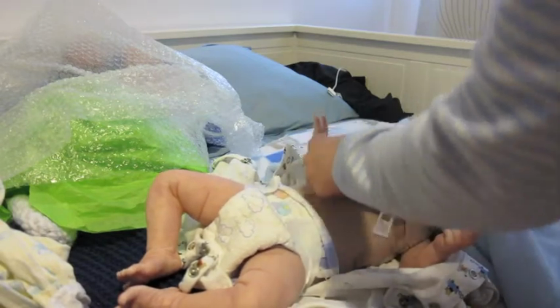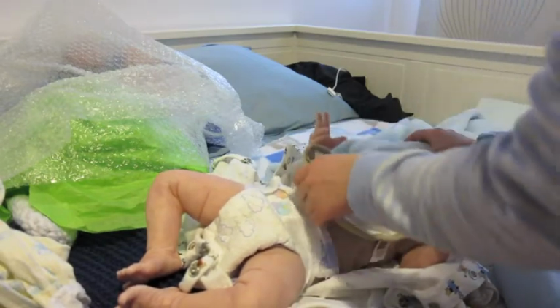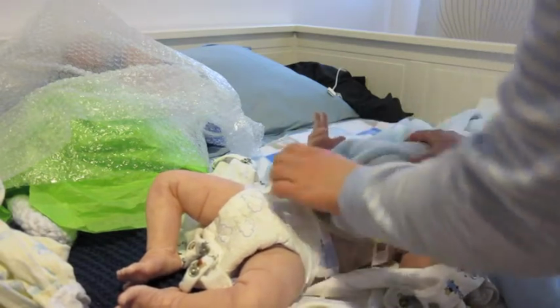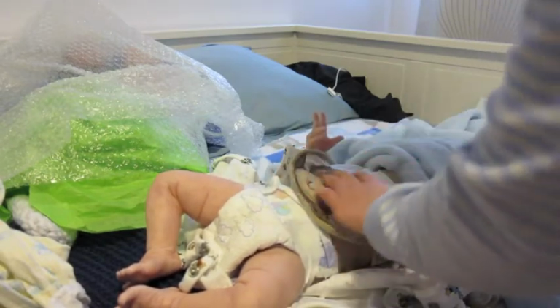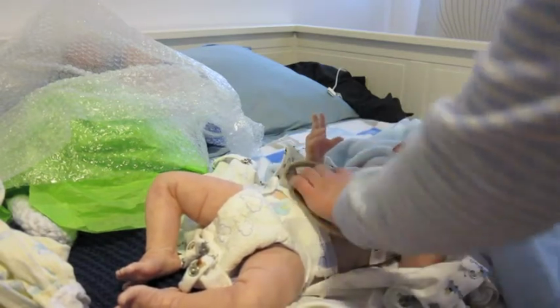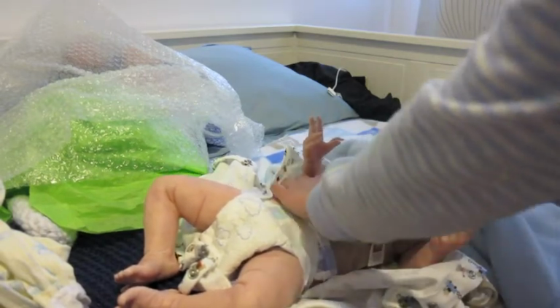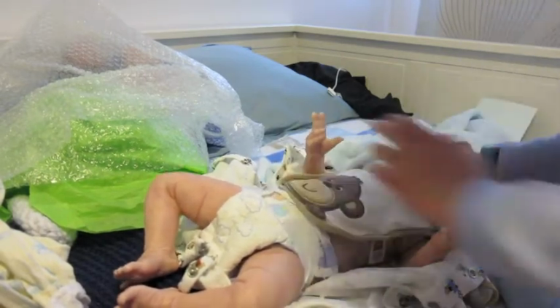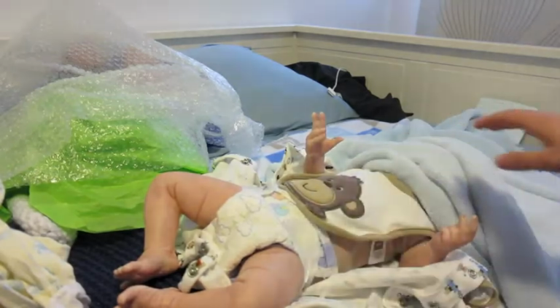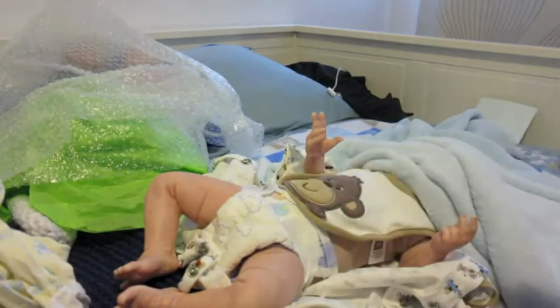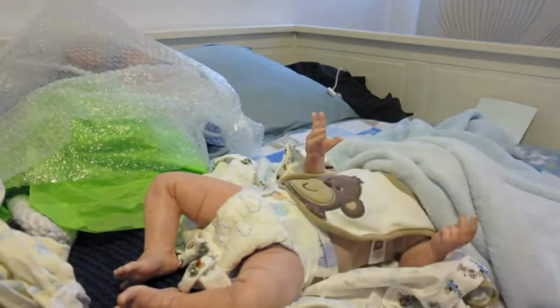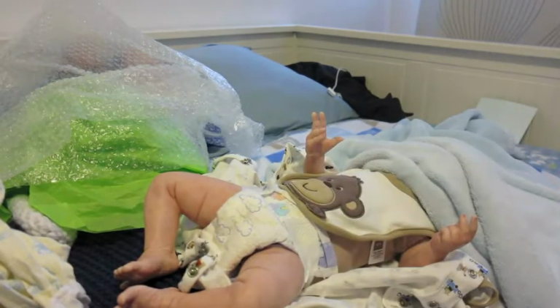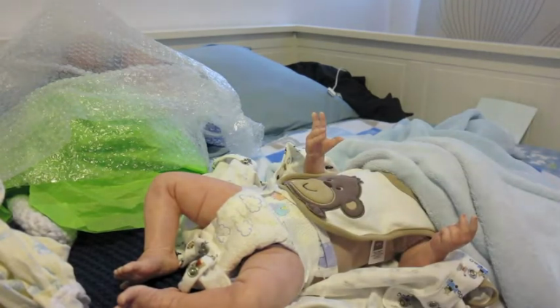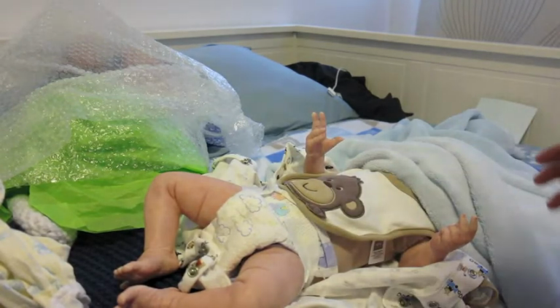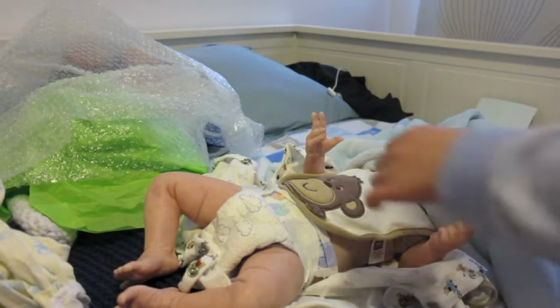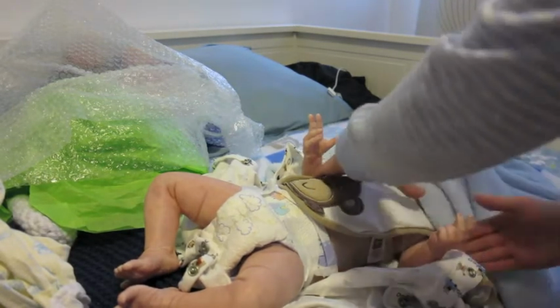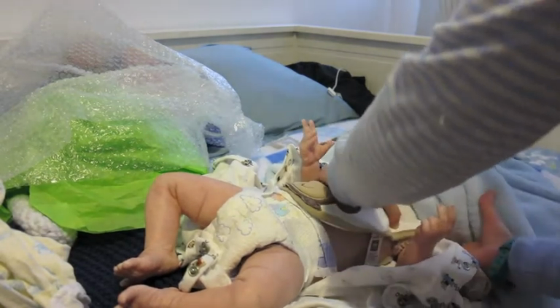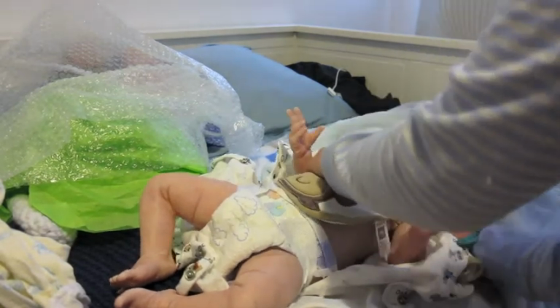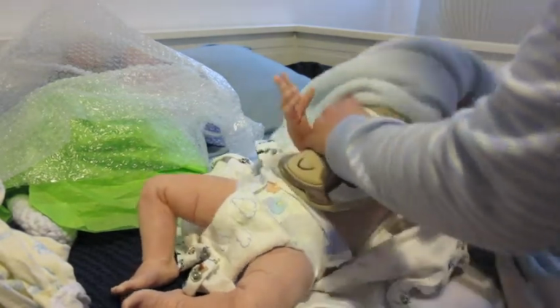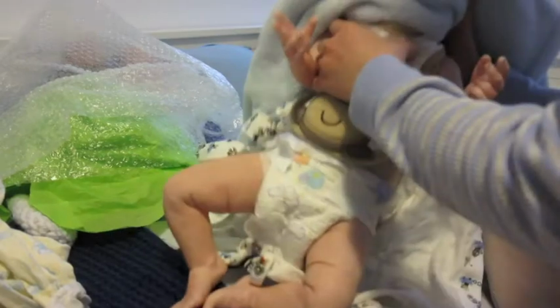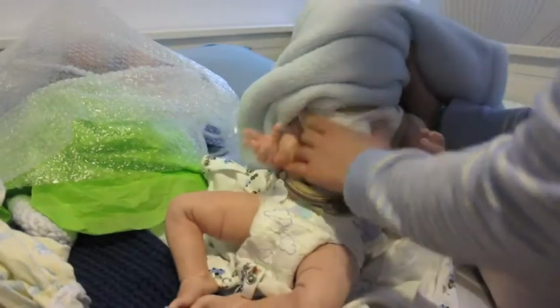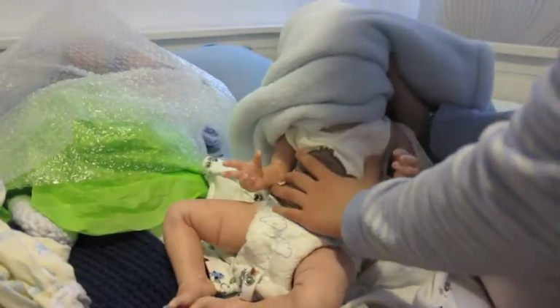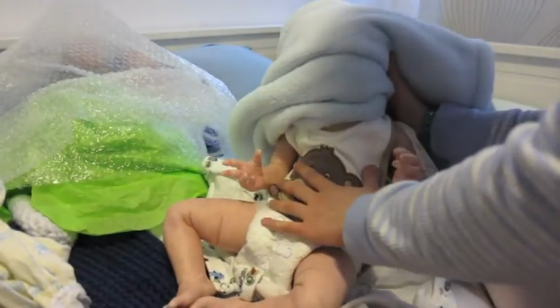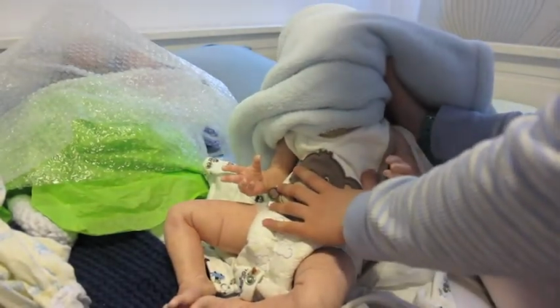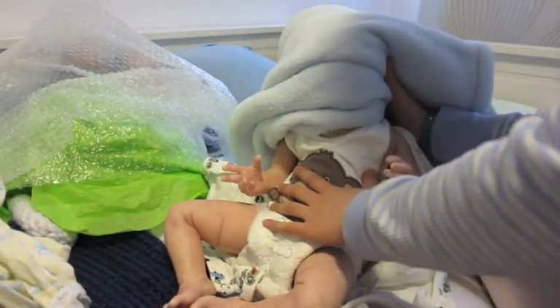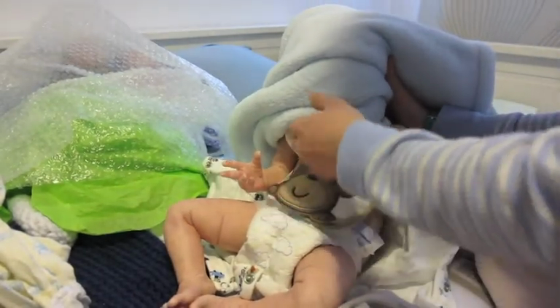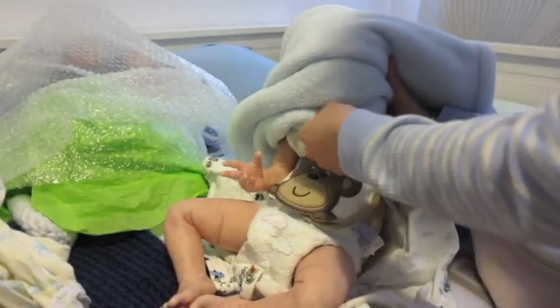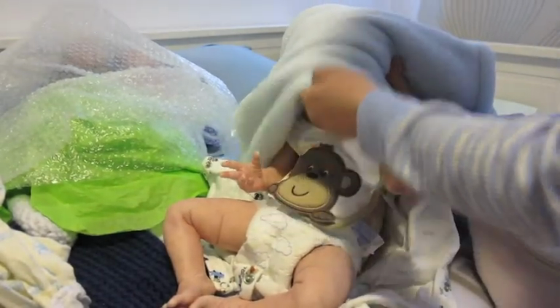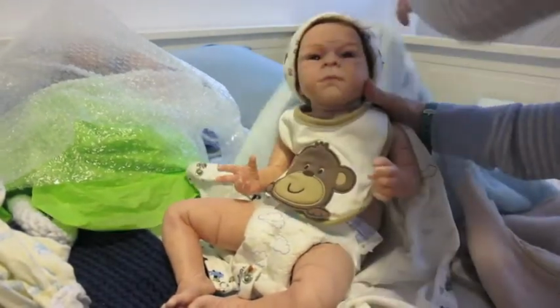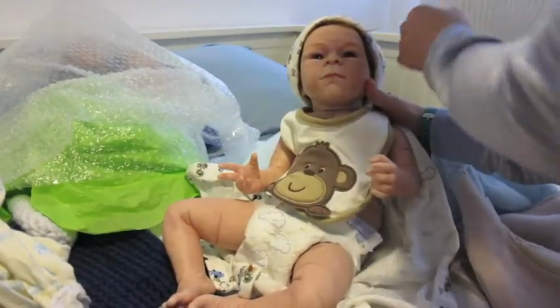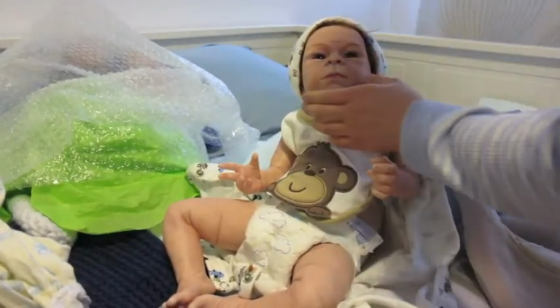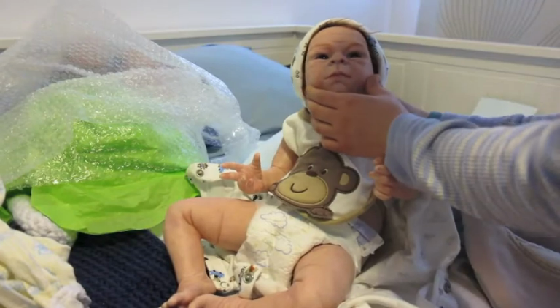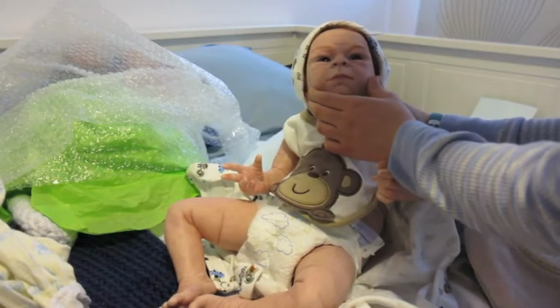Are you guys ready? You can kind of see. One, two, three. There he is.